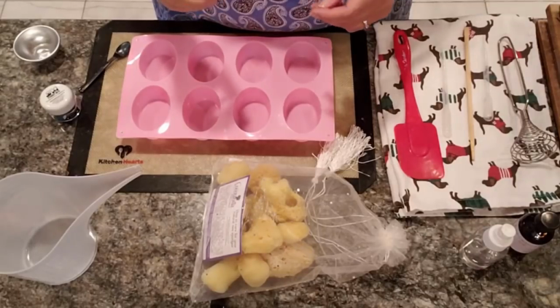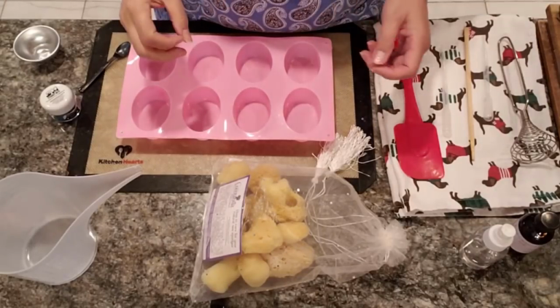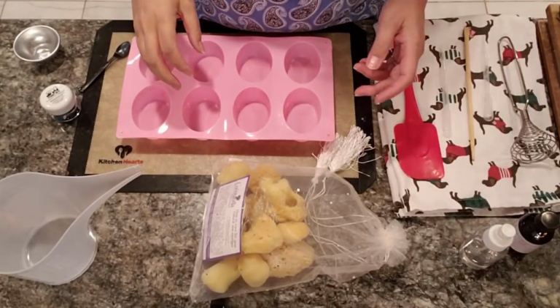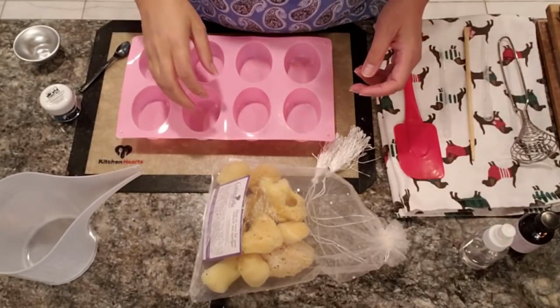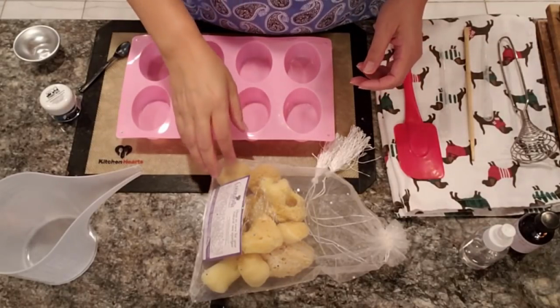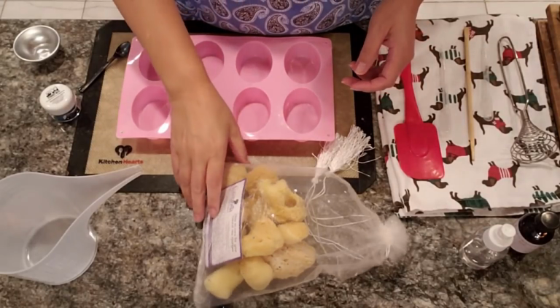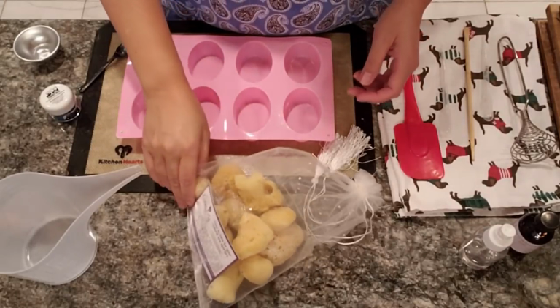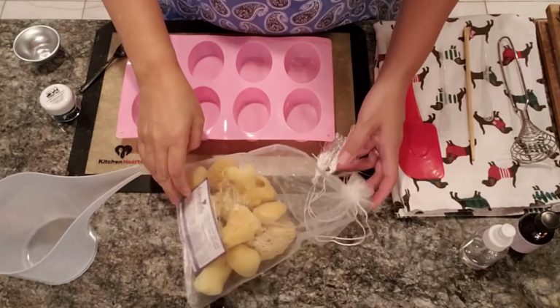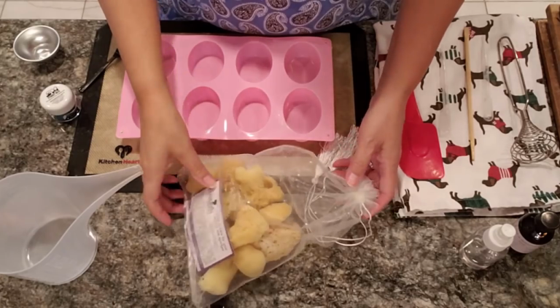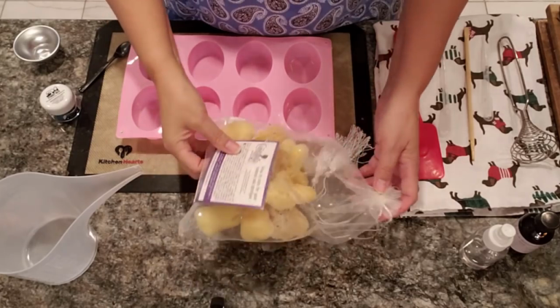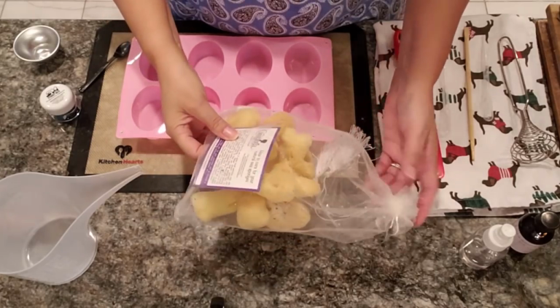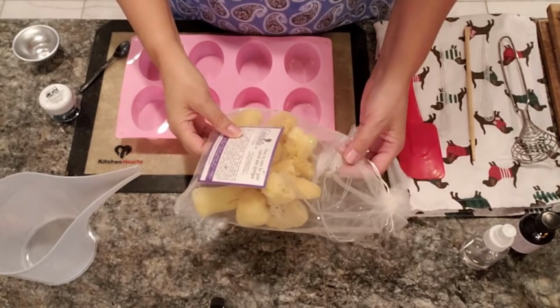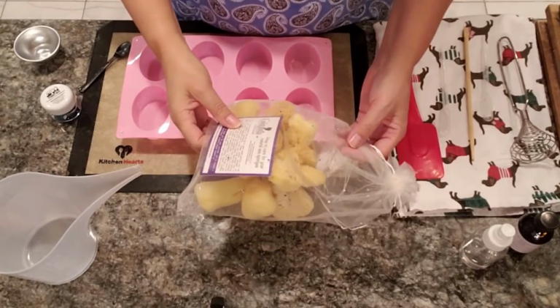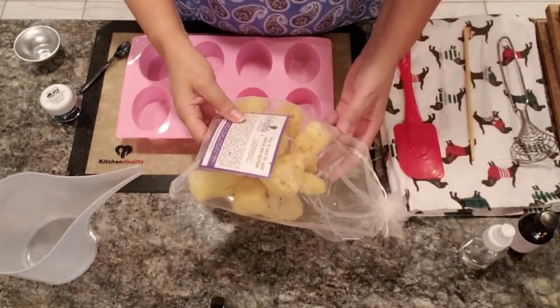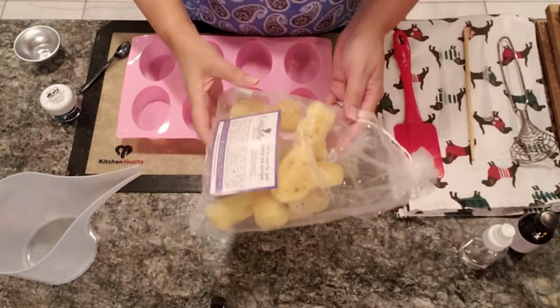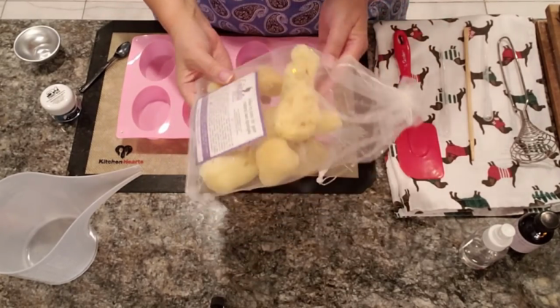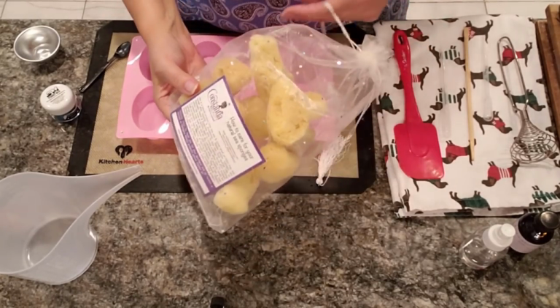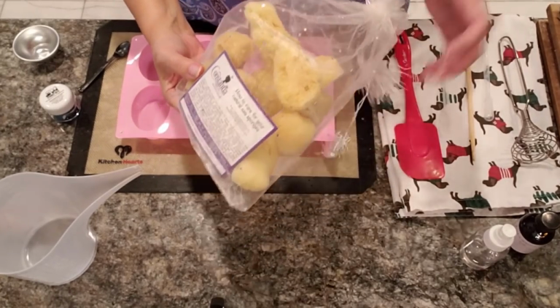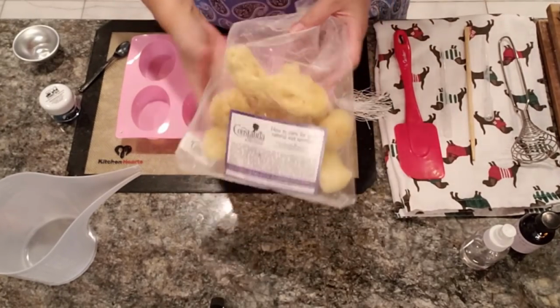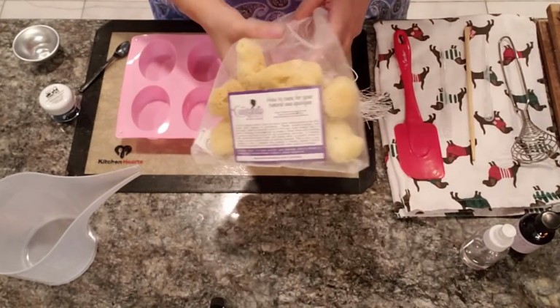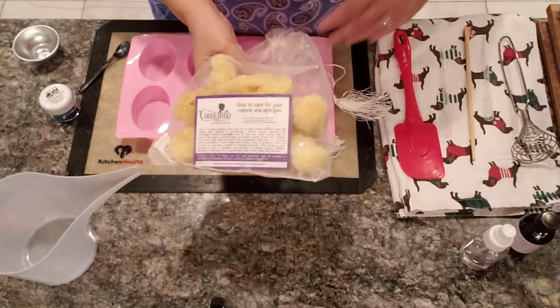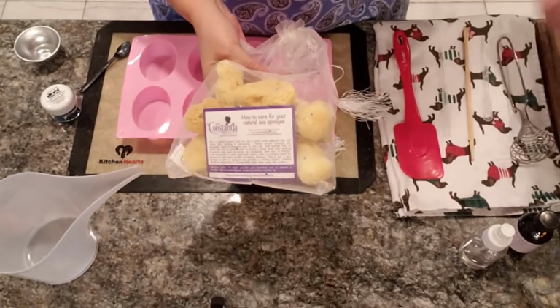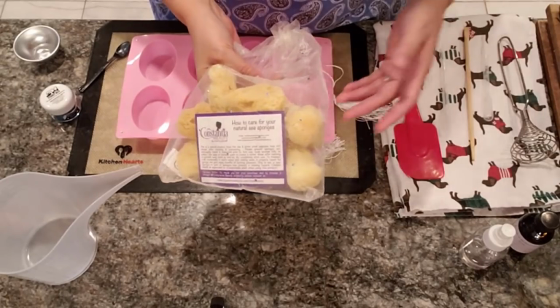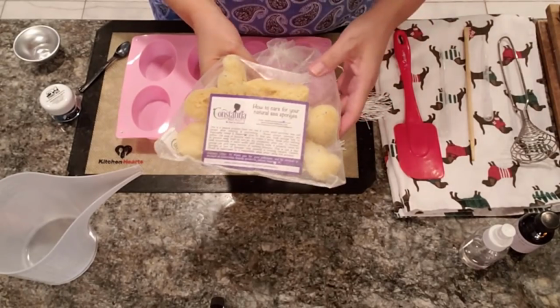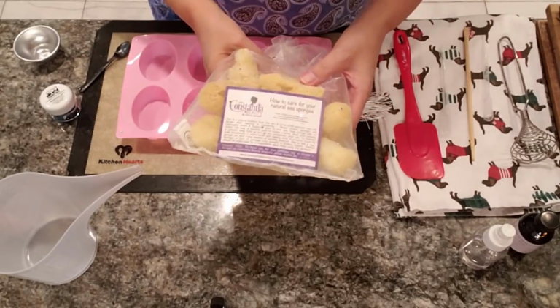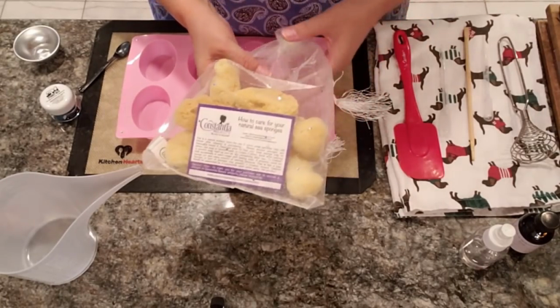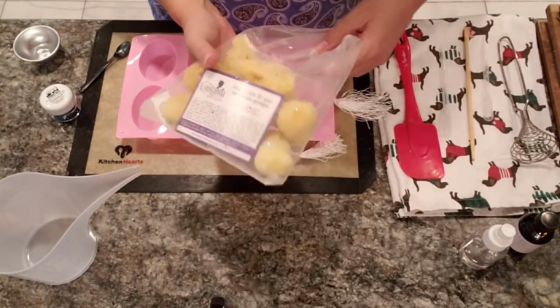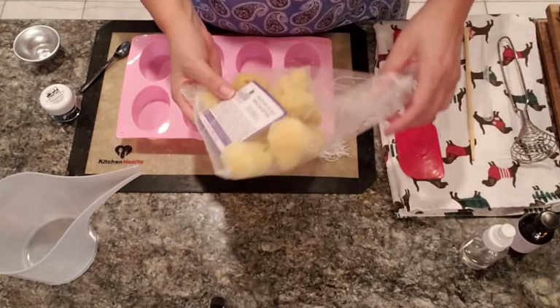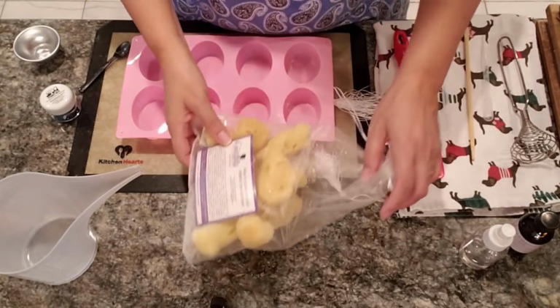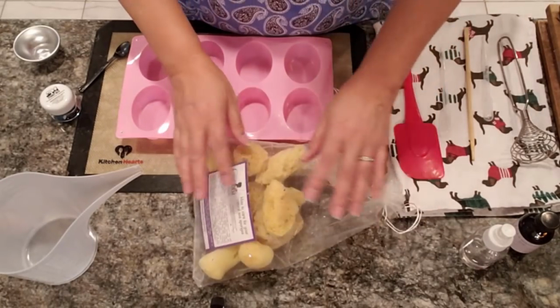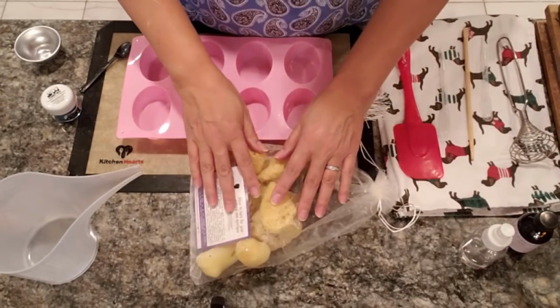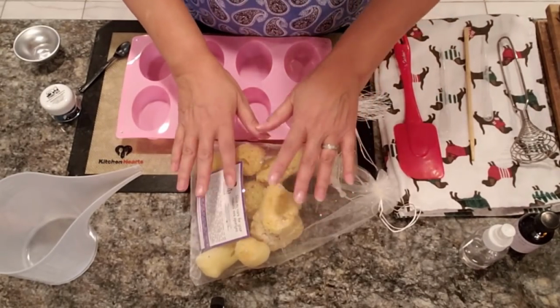Hi everyone, this is Anna from Koala Soap and today we're going to be making a natural sea sponge soap. I got the sponges from Amazon — the links will be below in the description if you're interested.